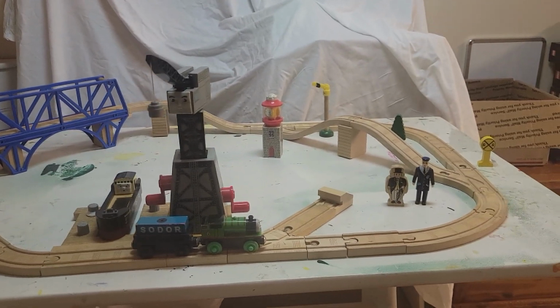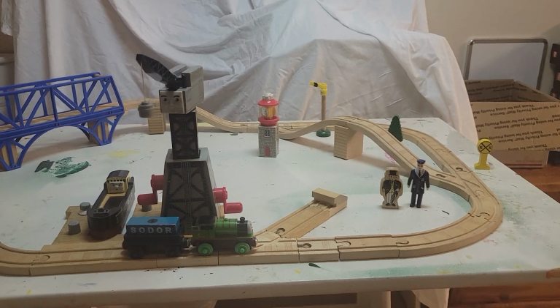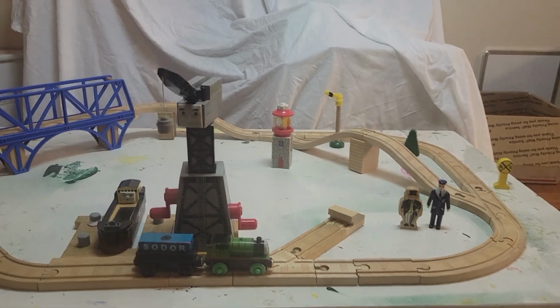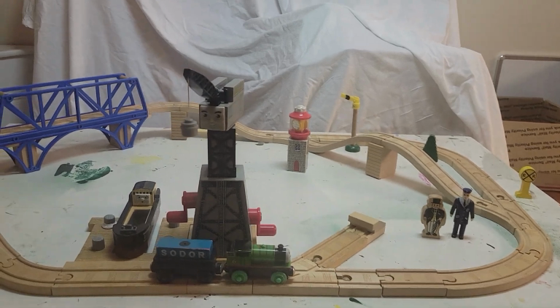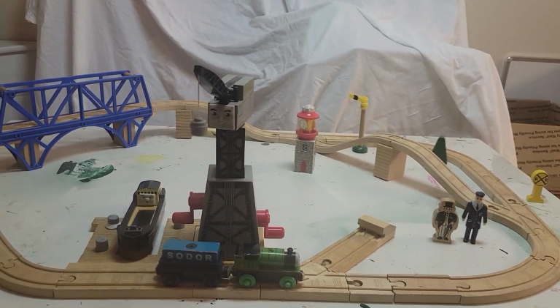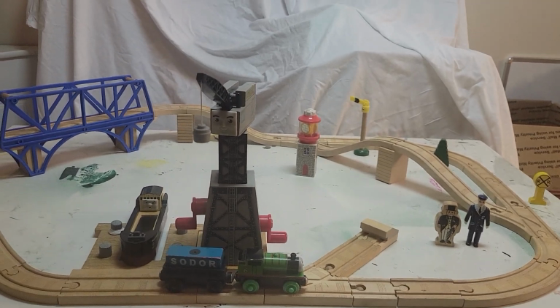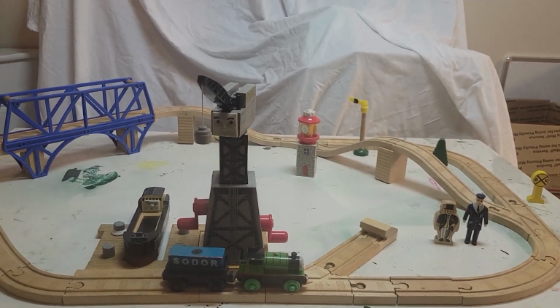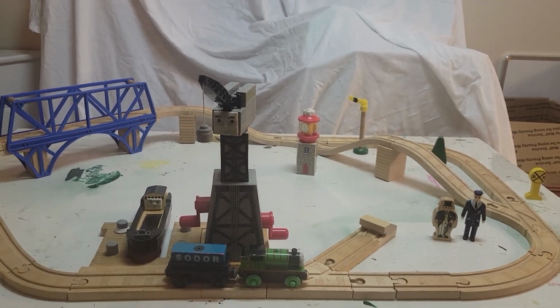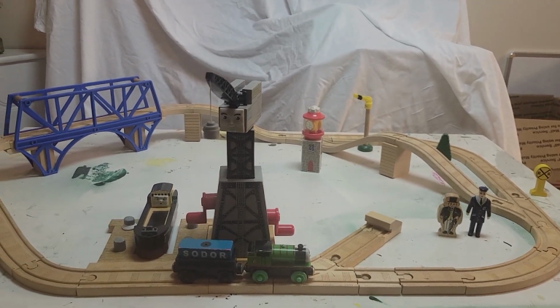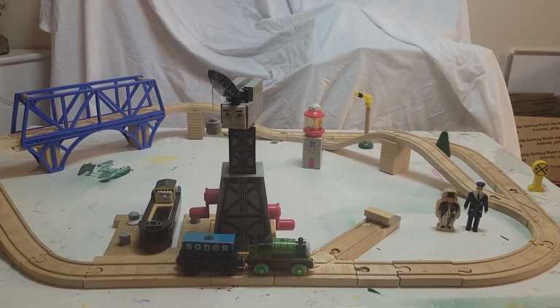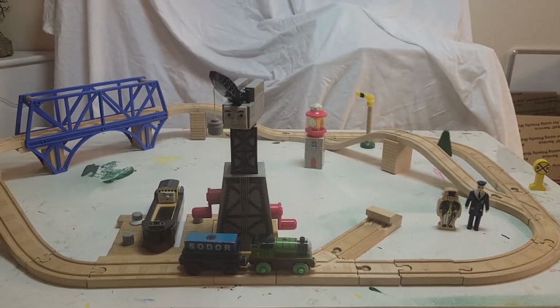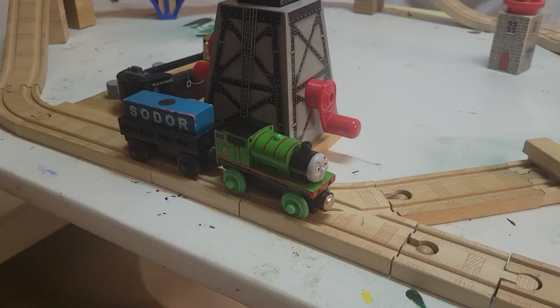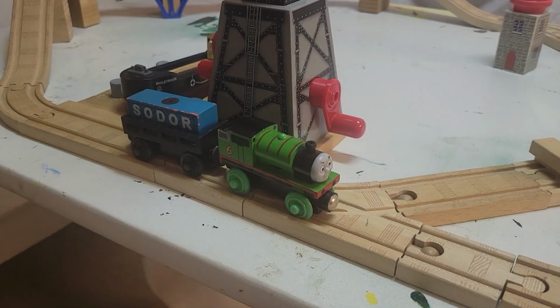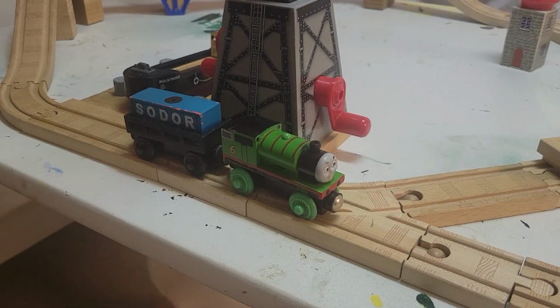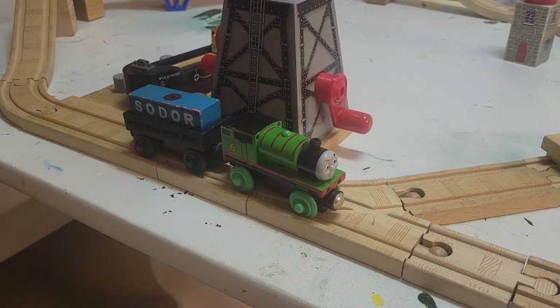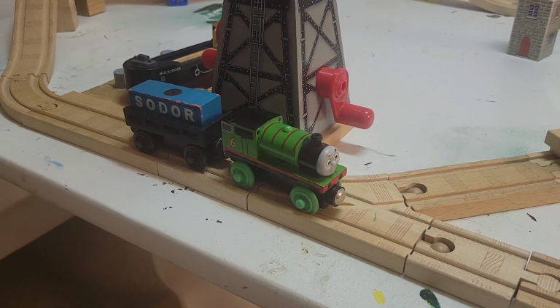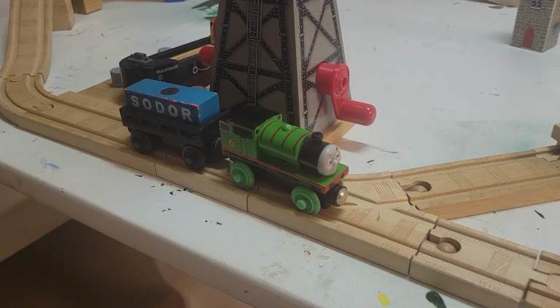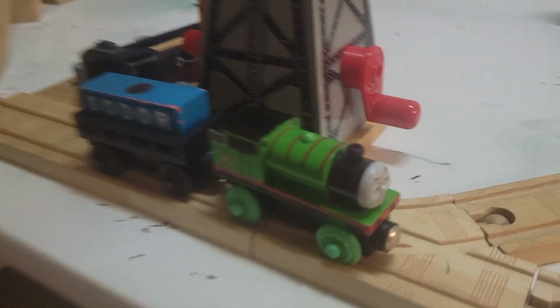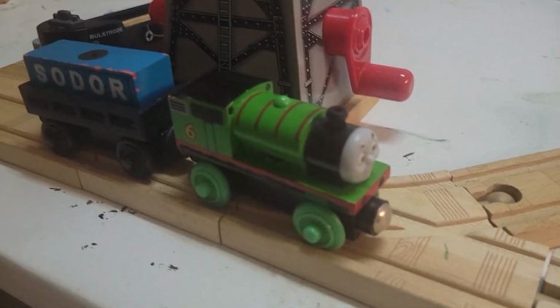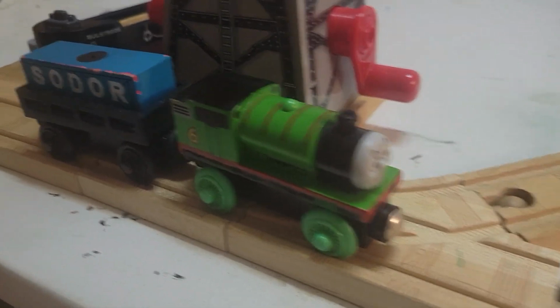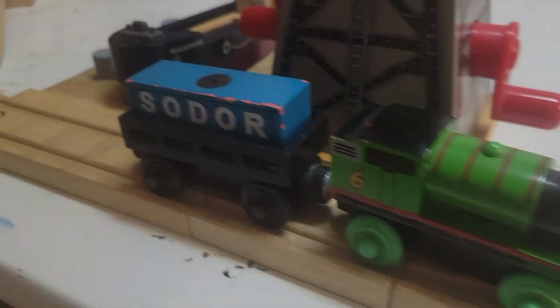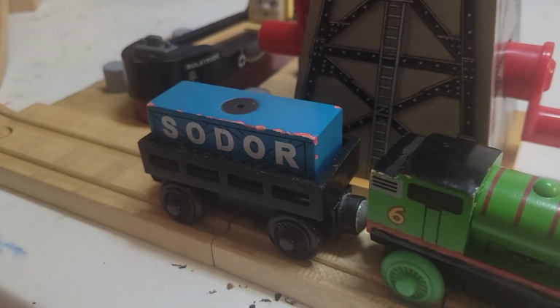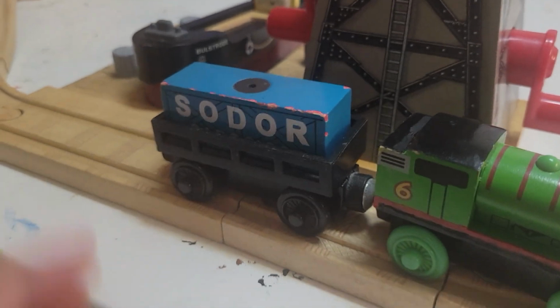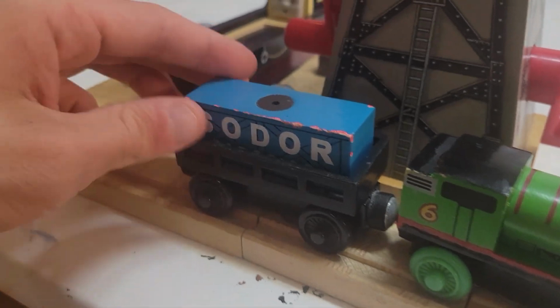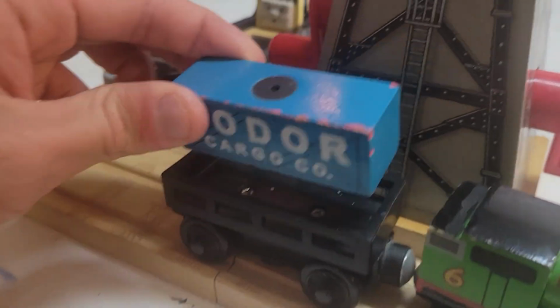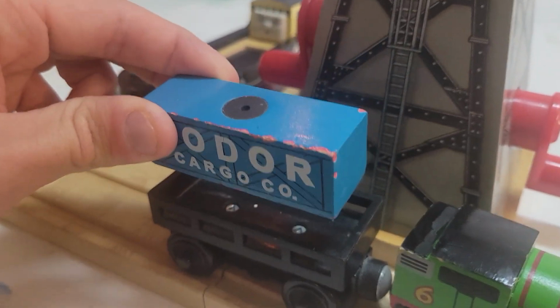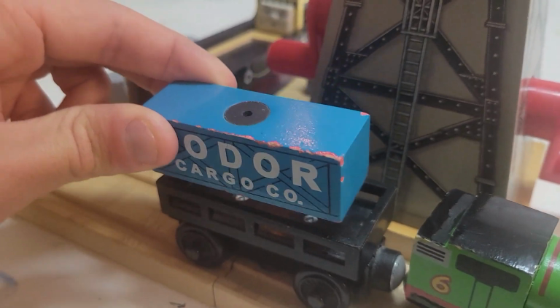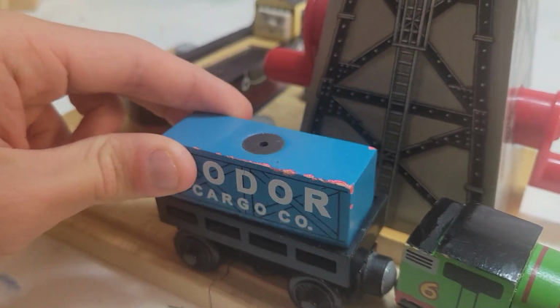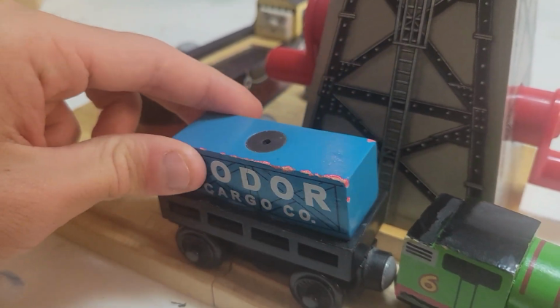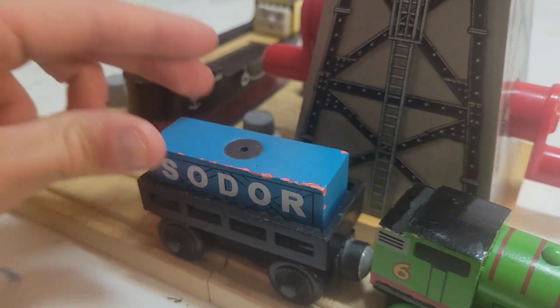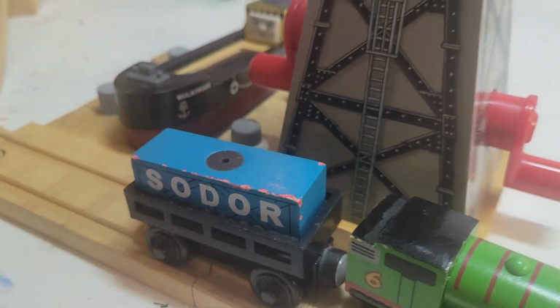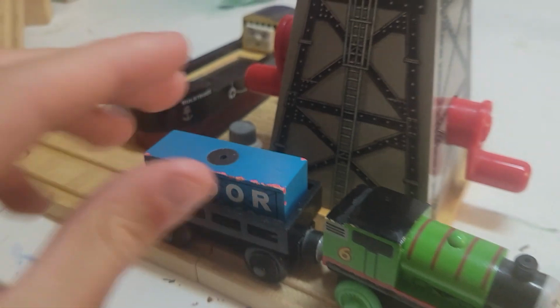The set is loosely based off the Brendam Docks from the TV series. The main items that the set comes with are Percy, with a cargo car, with a cargo piece. Now, fortunately, this set did not — I don't have all the pieces to make up the set.